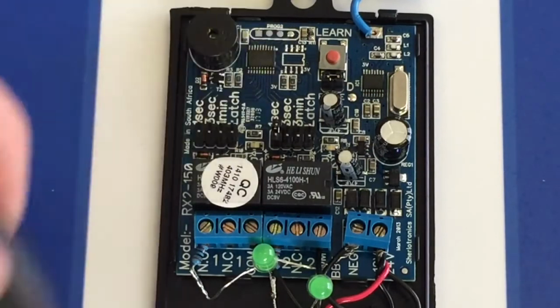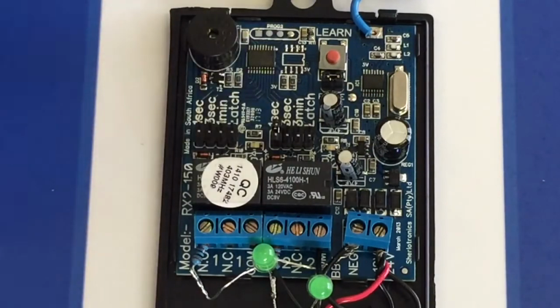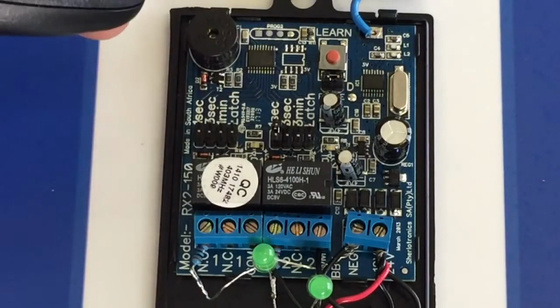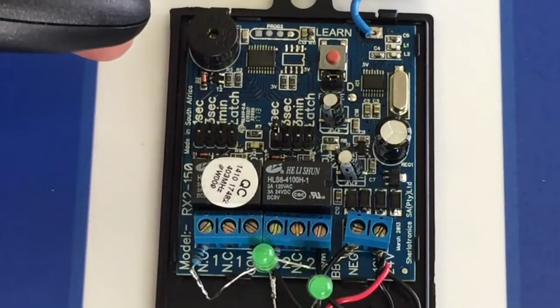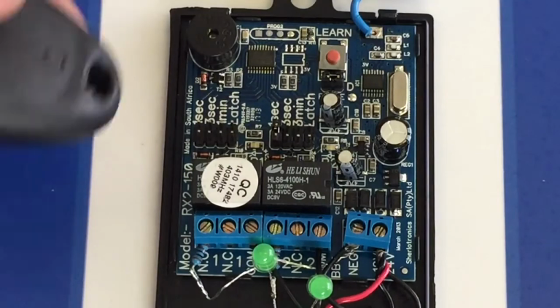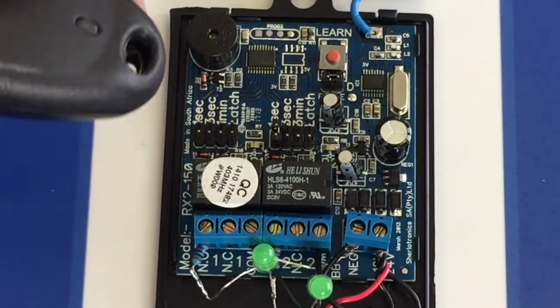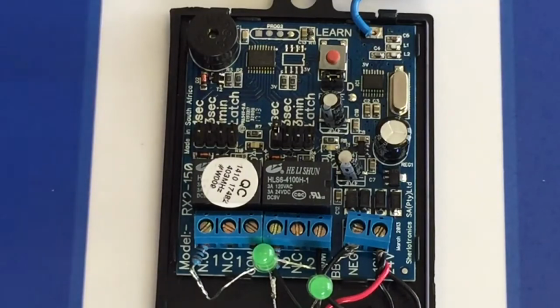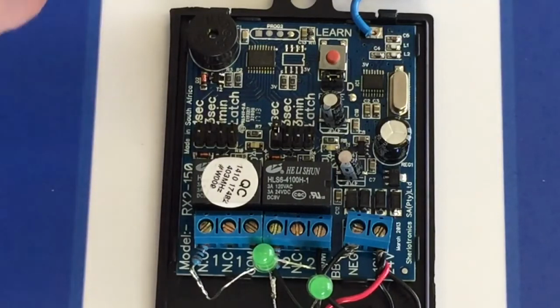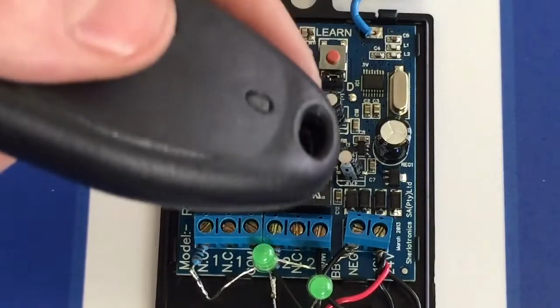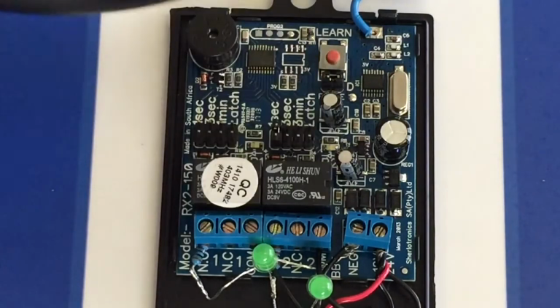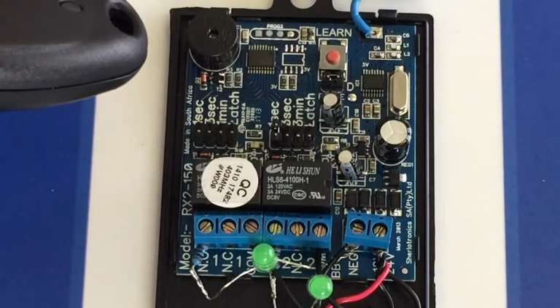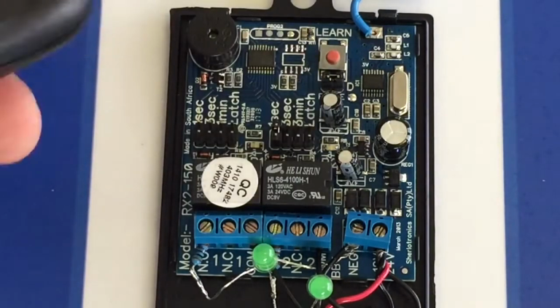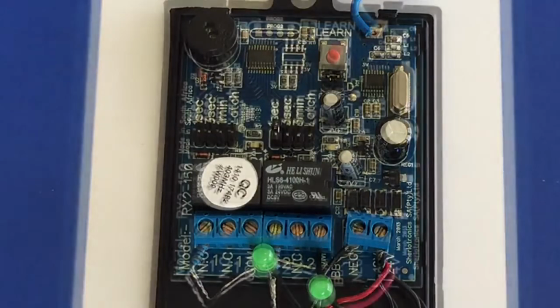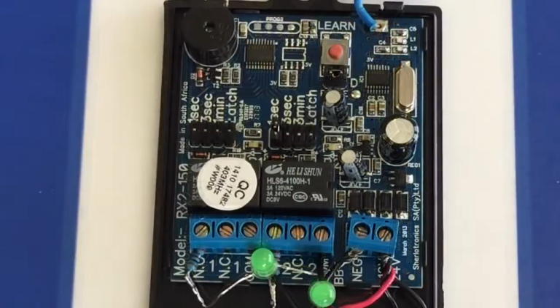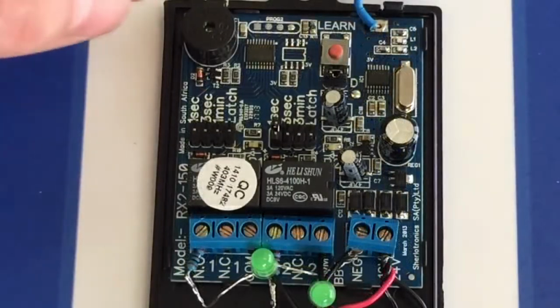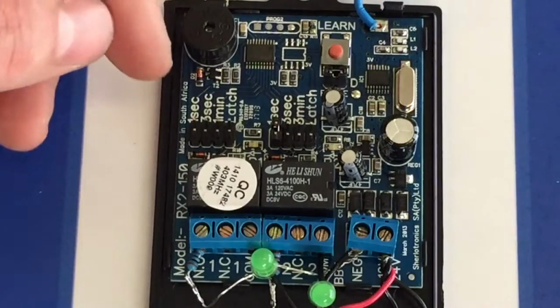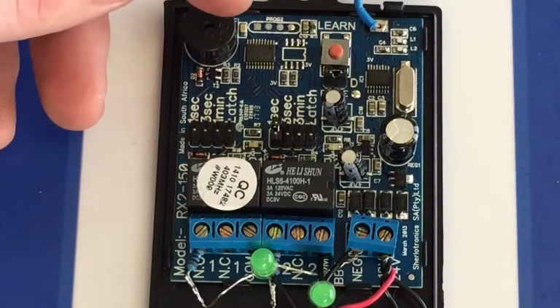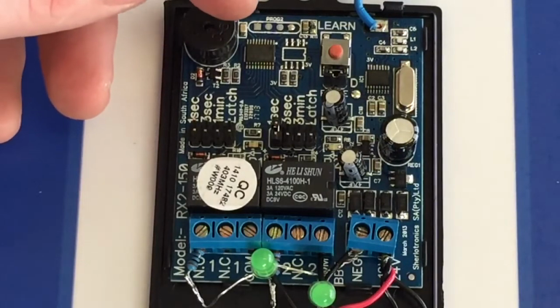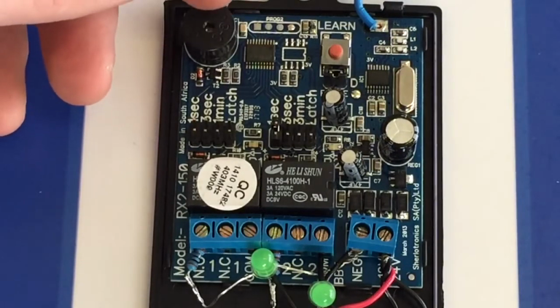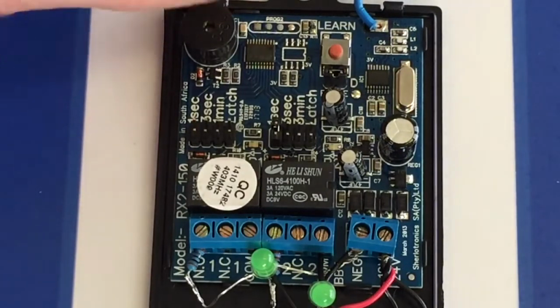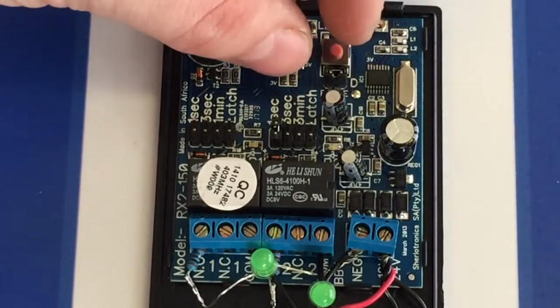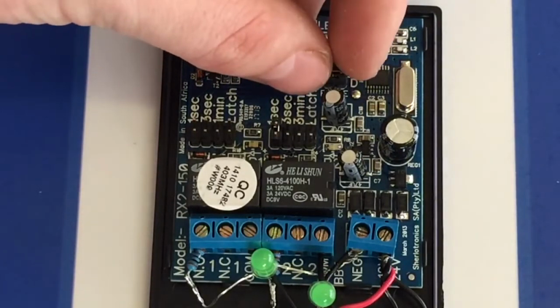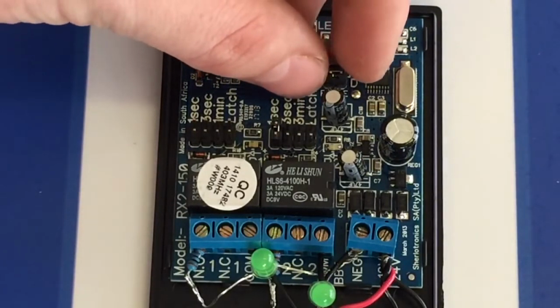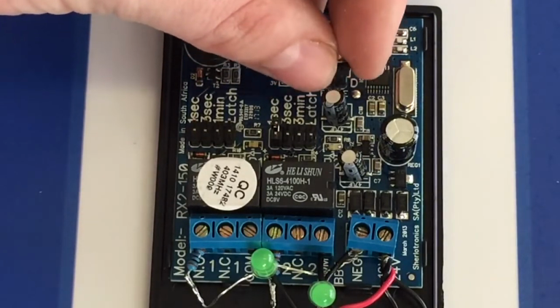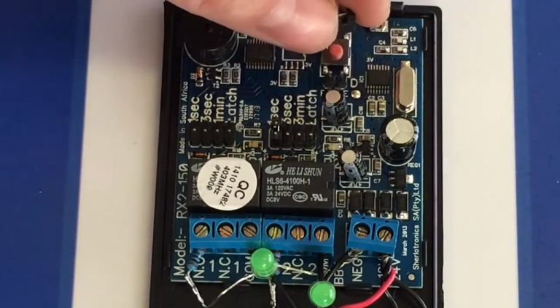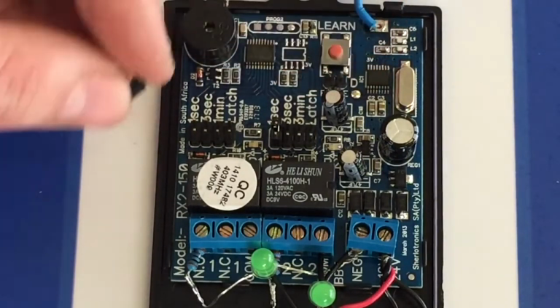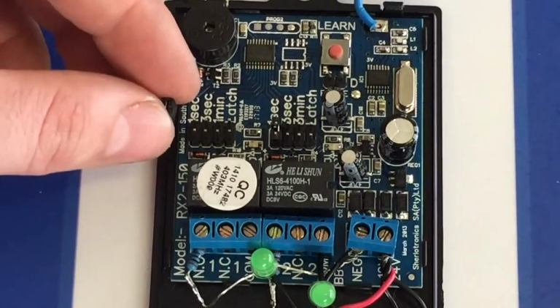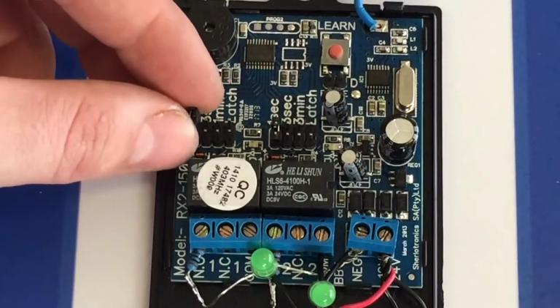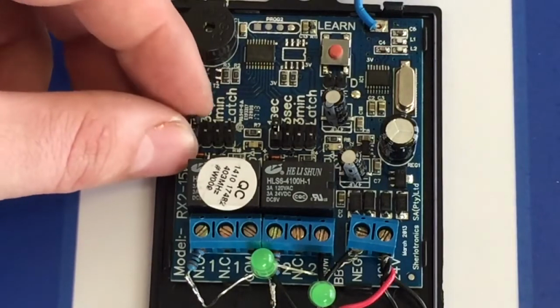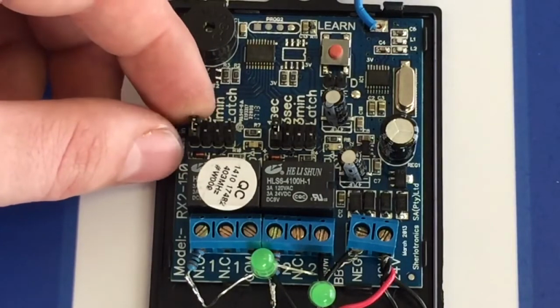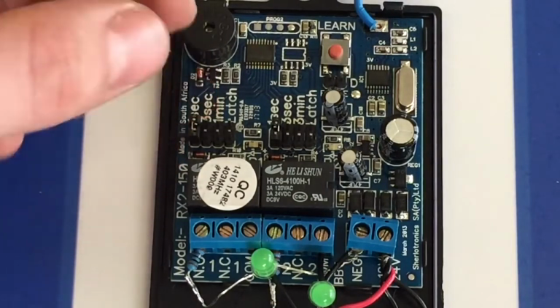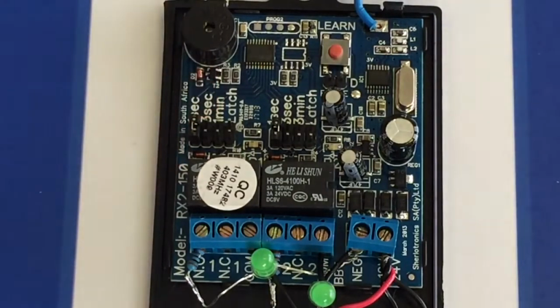The receiver will give you a recognition beep to confirm it has erased the code that was just transmitted. Once you've erased the remotes, remember to take the jumper off the erase pins and place it back where it was on the receiver.